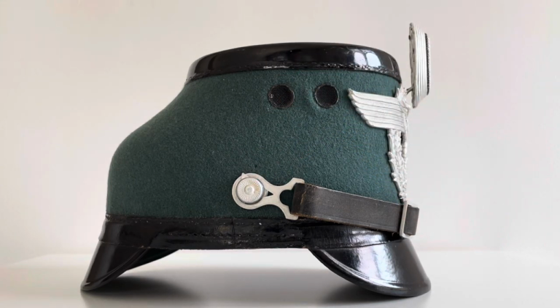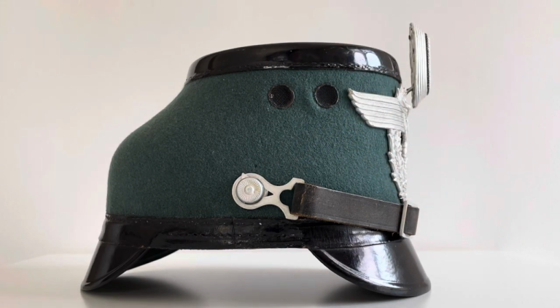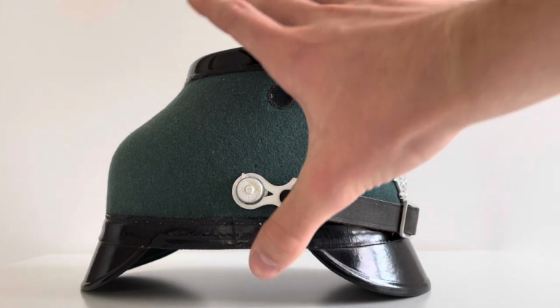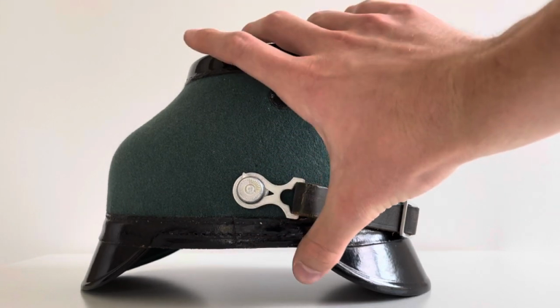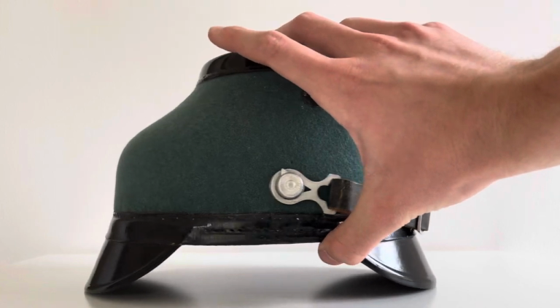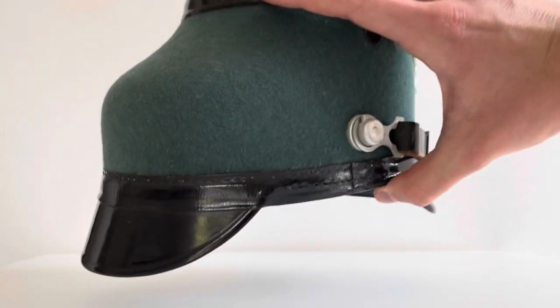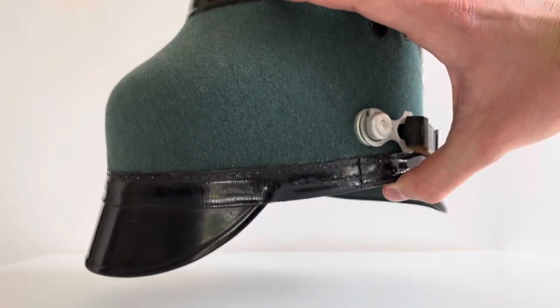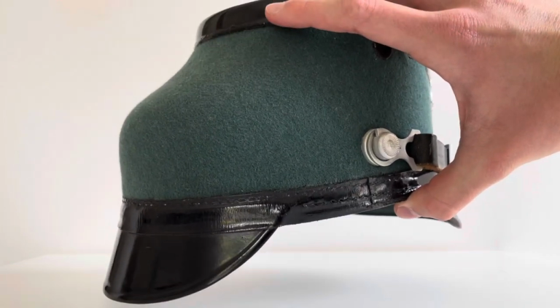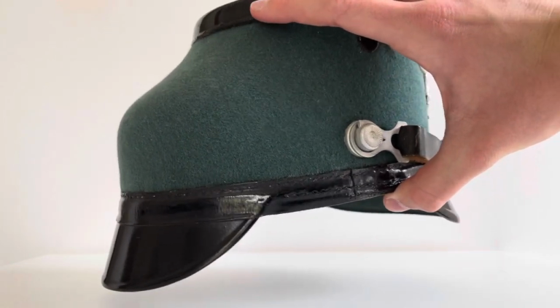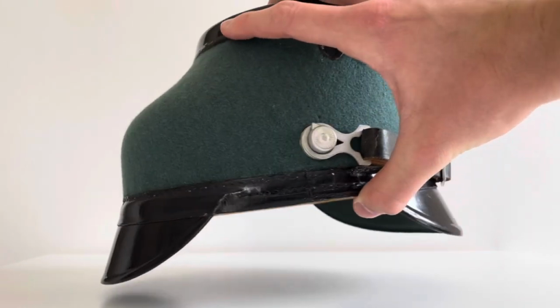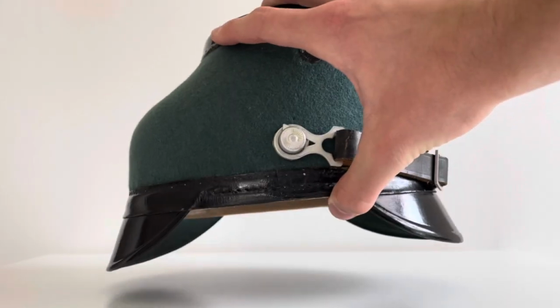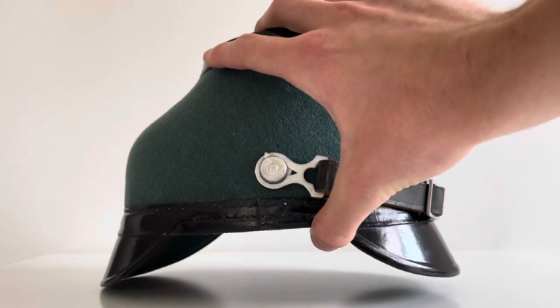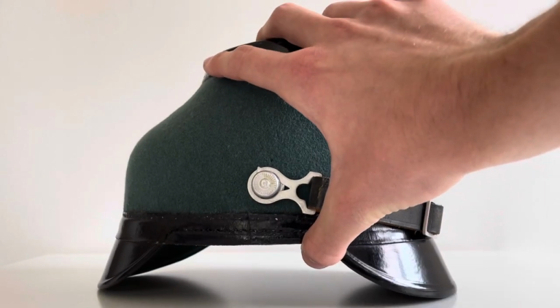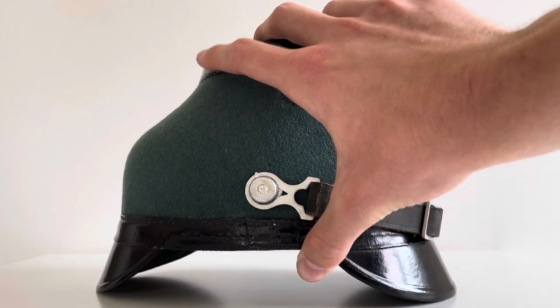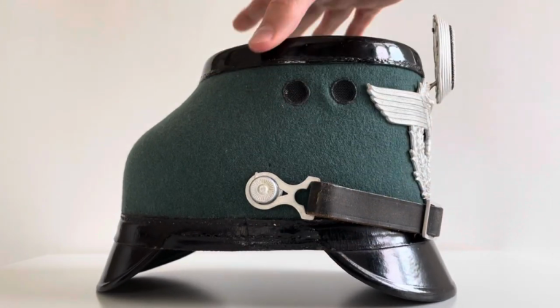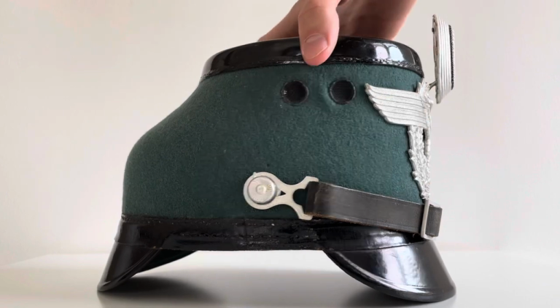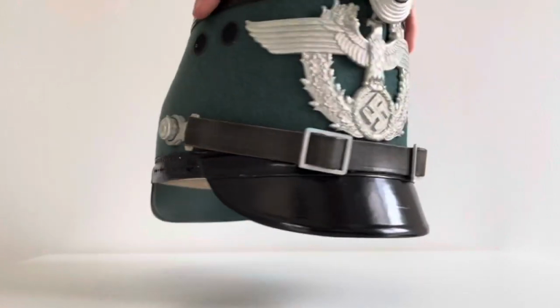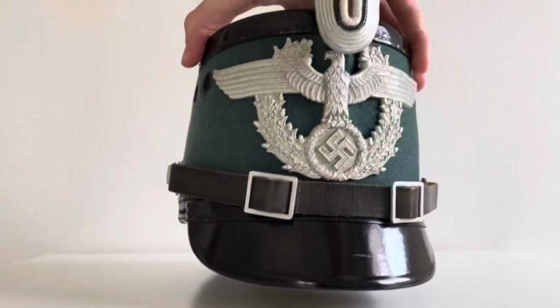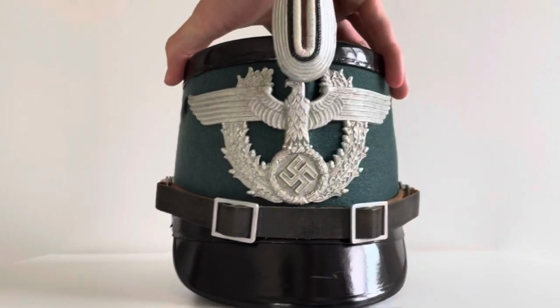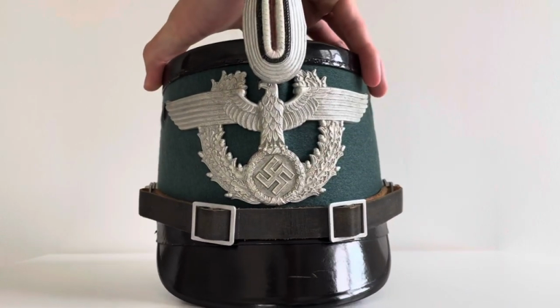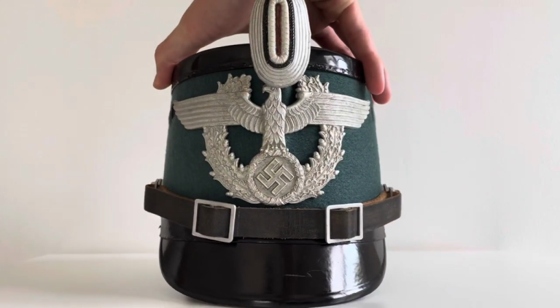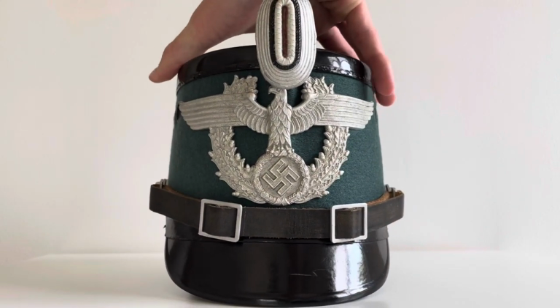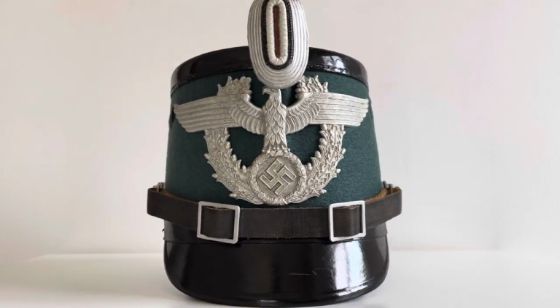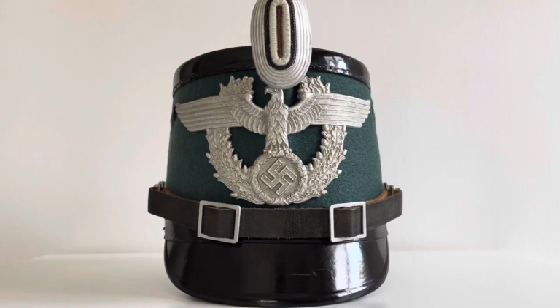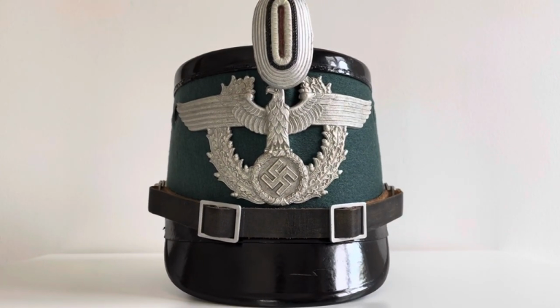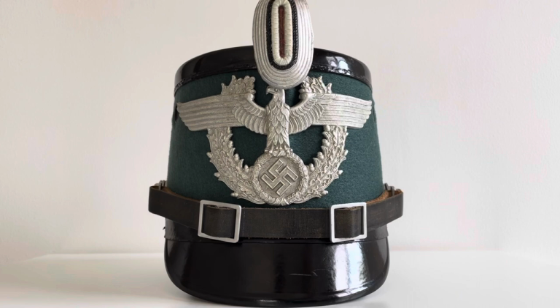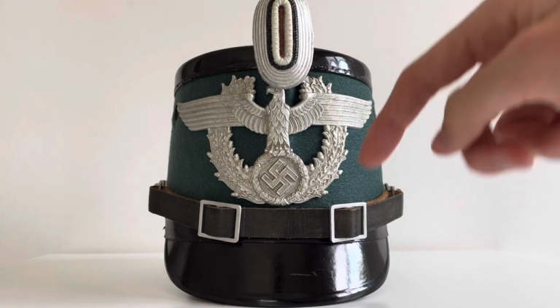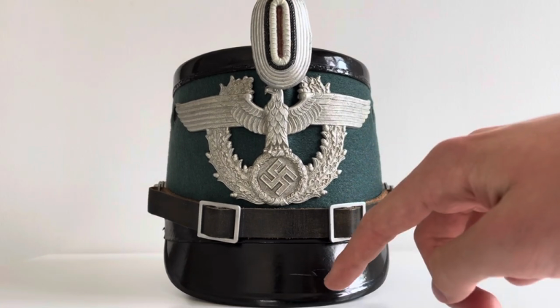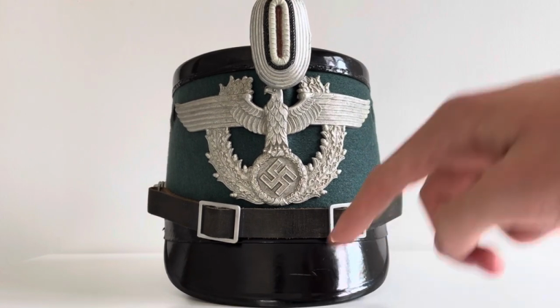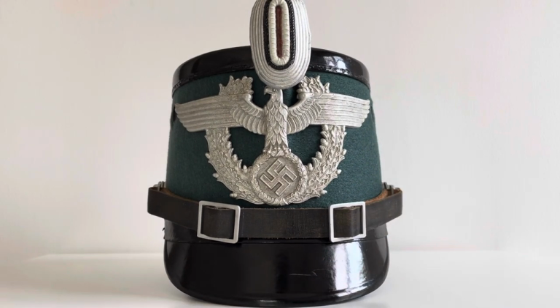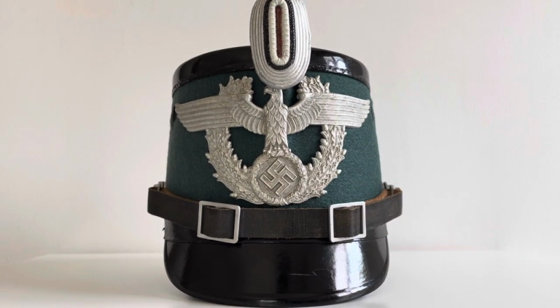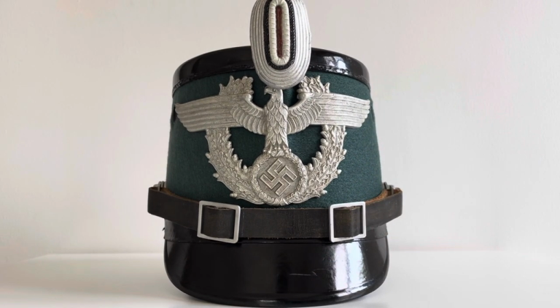As you can see, it's in brilliant condition — I'll put some clear photos and videos at the end of this video so you can see it in more detail. Absolutely brilliant condition. Definitely unissued. There are only a few scratches on the crown but overall the condition is brilliant.